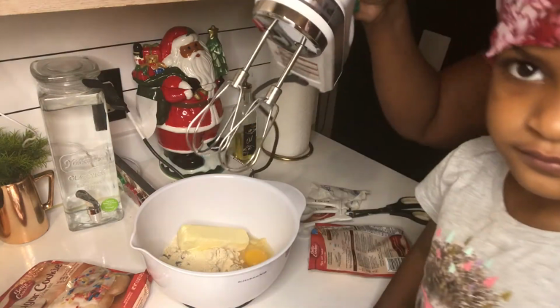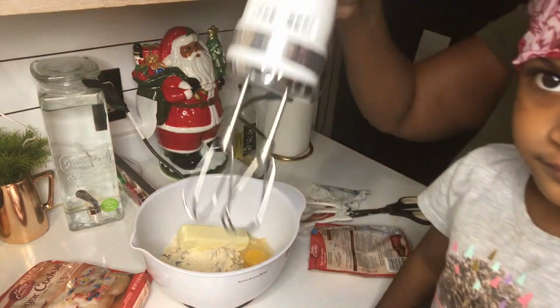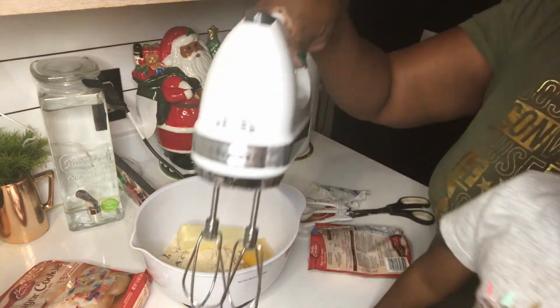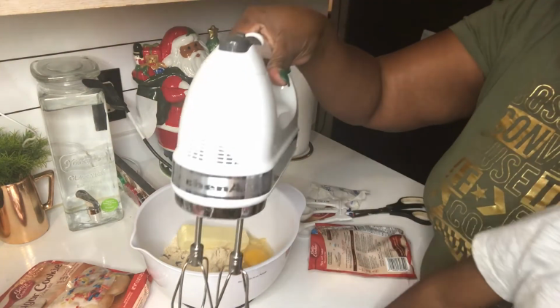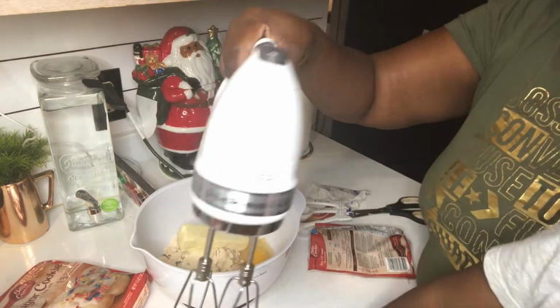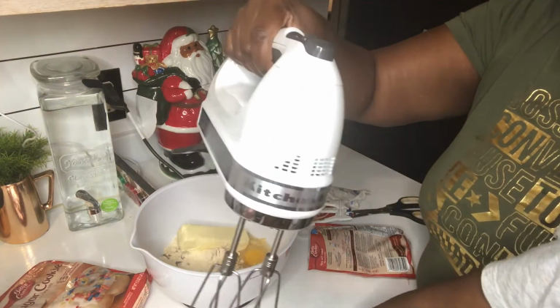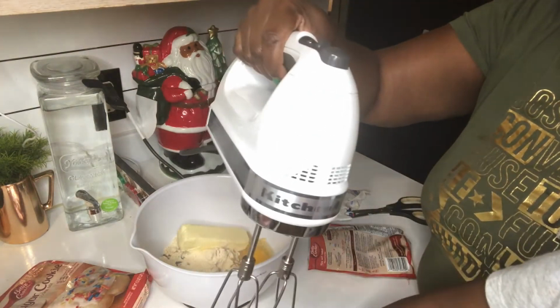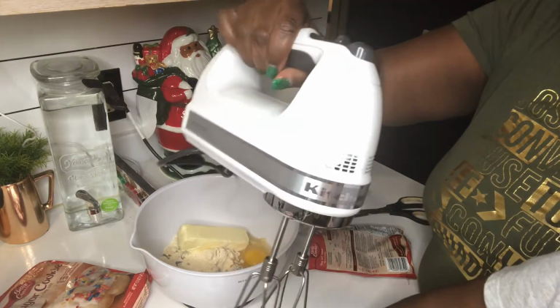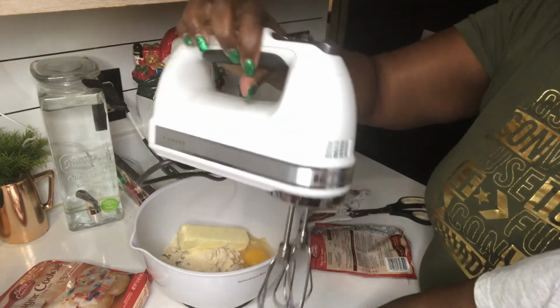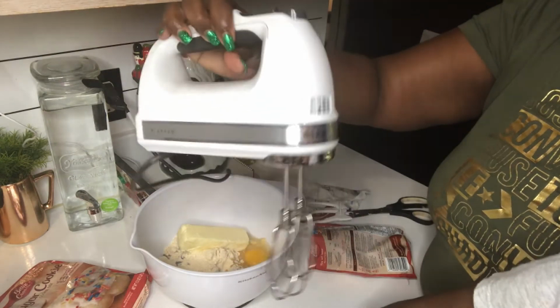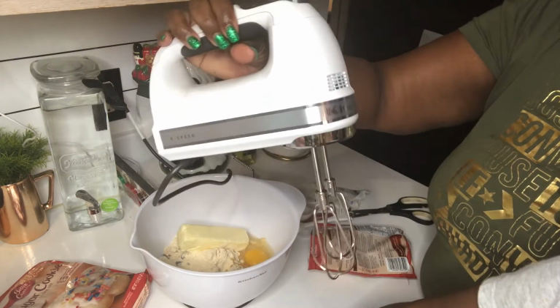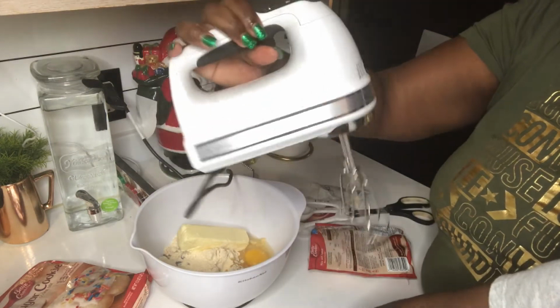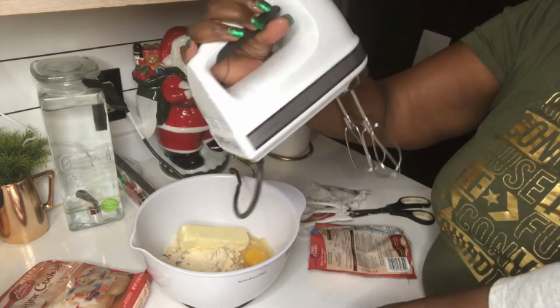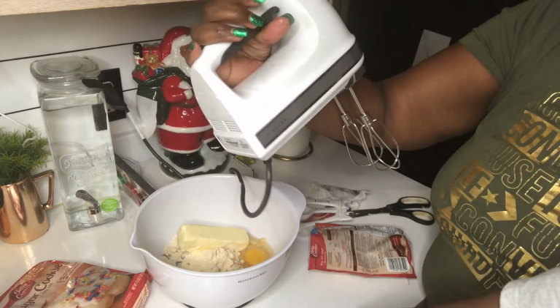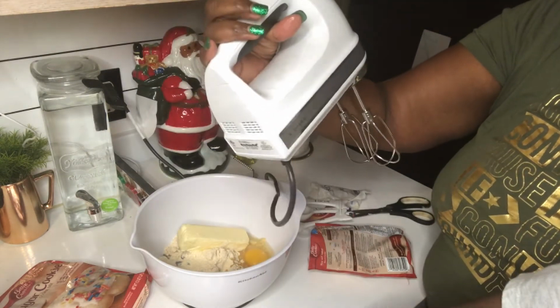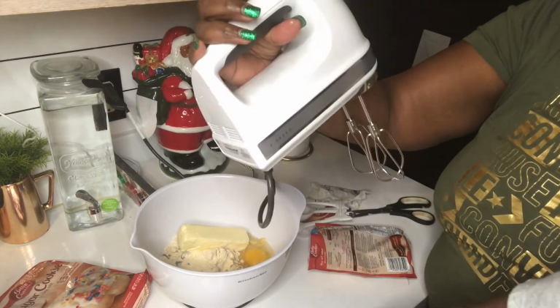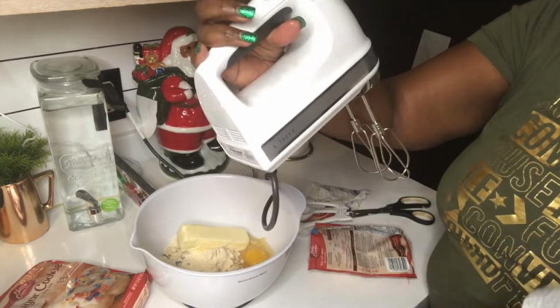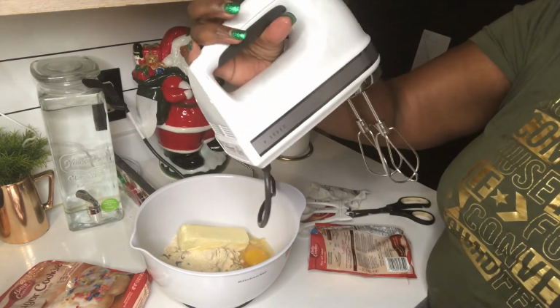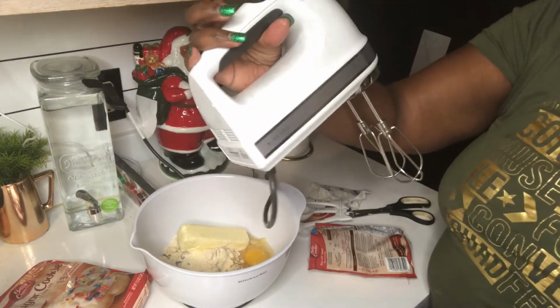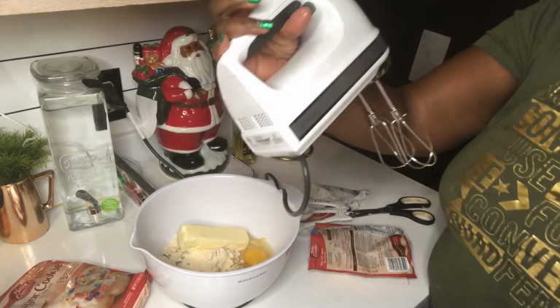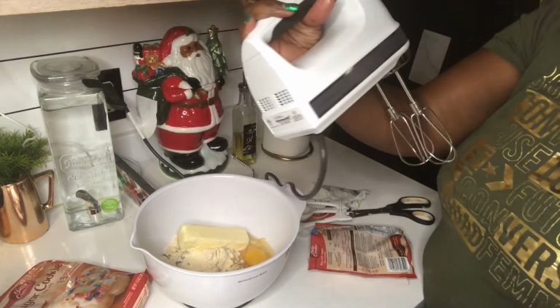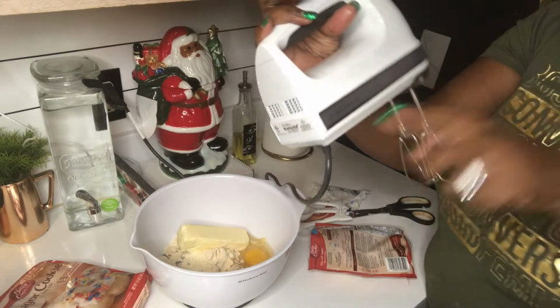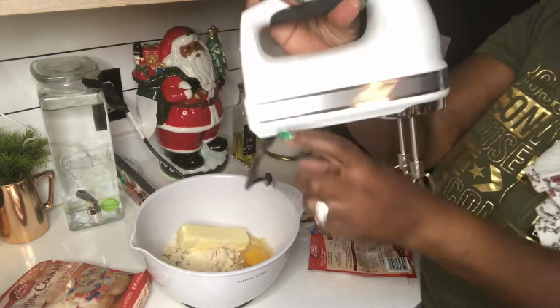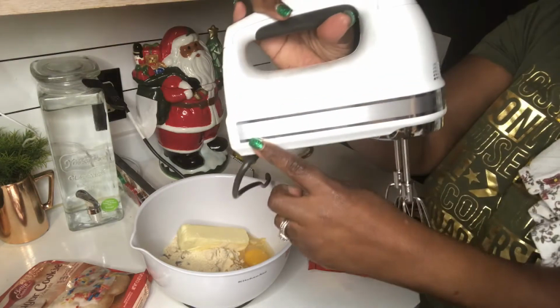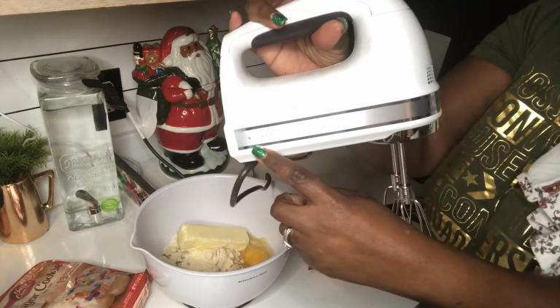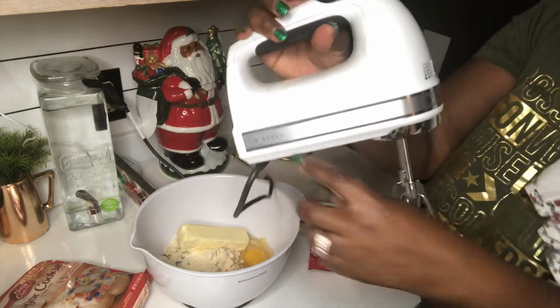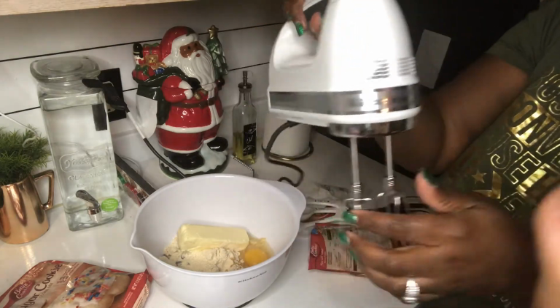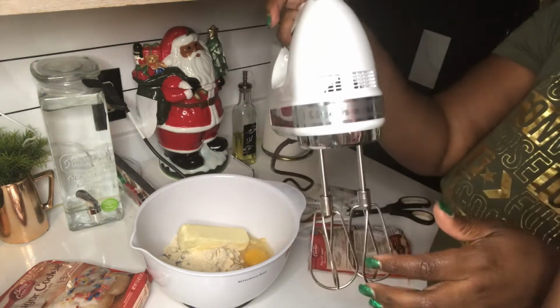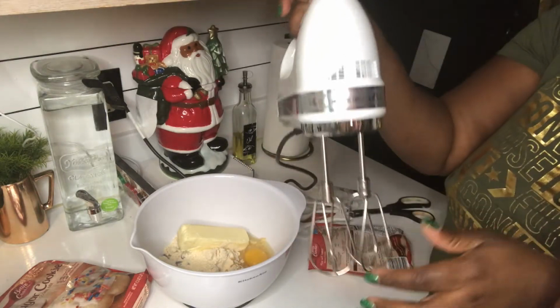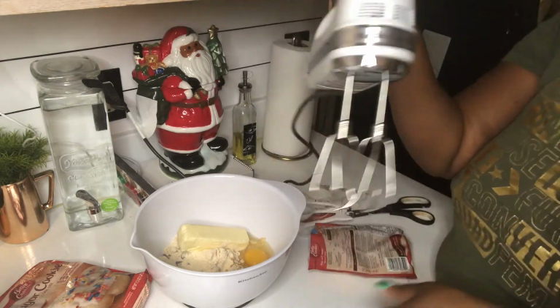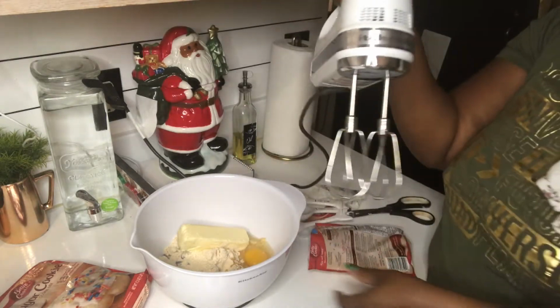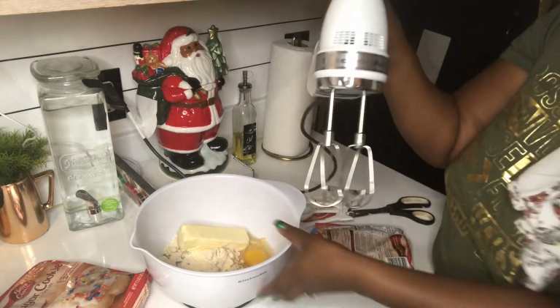I just got this KitchenAid — really excited about it. It's so pretty, it's a shiny white. It's the new one, the nine-speed. Did you wash your hands? Yeah, I washed my hands. Okay.